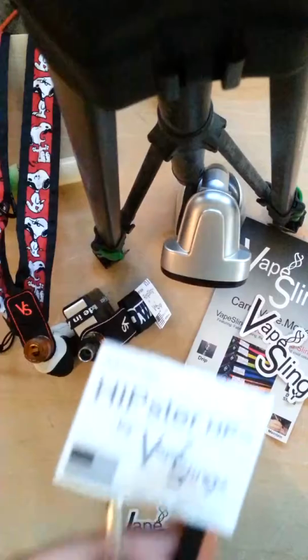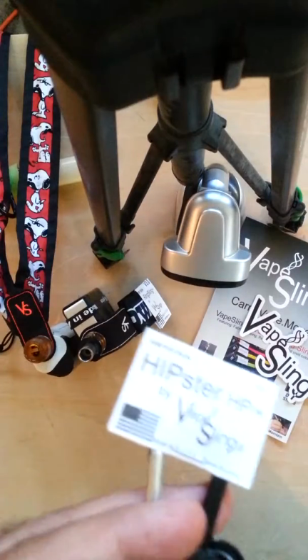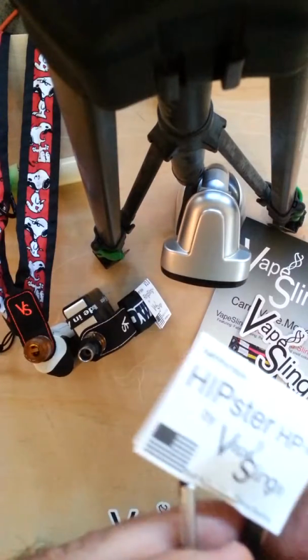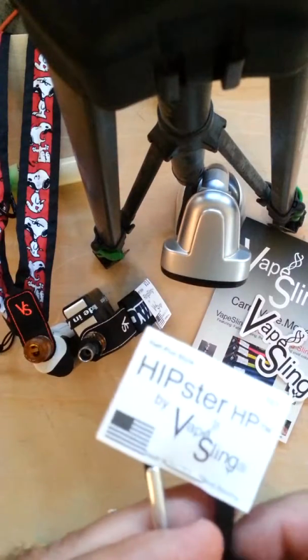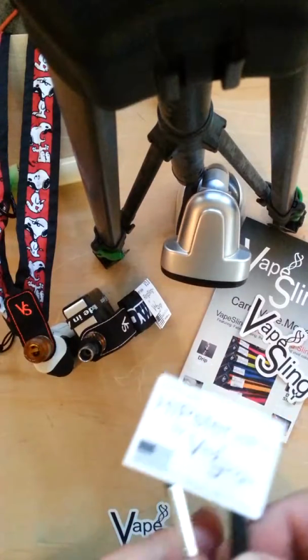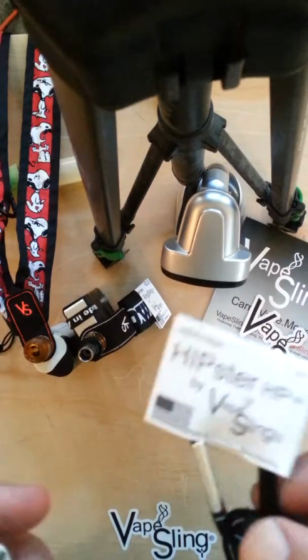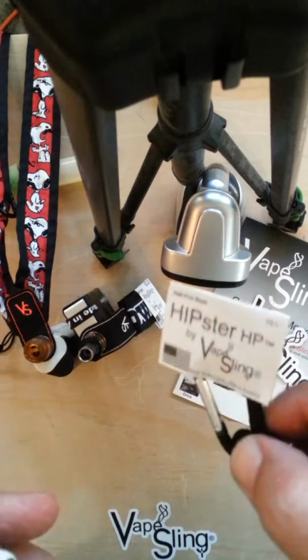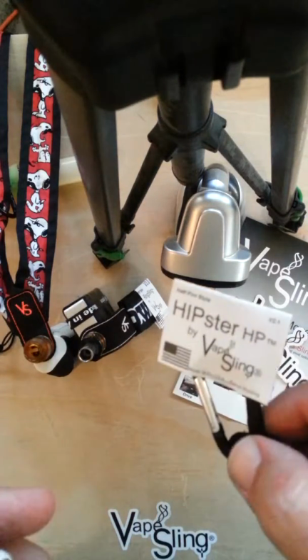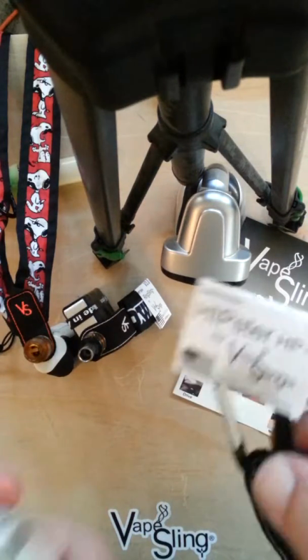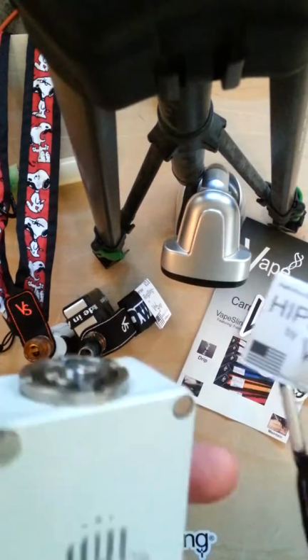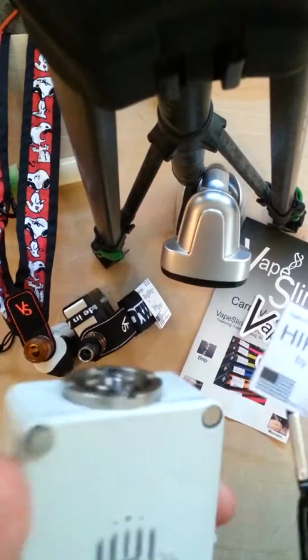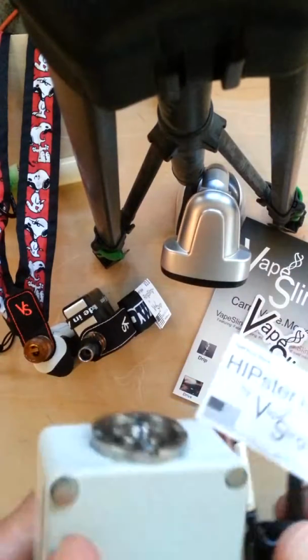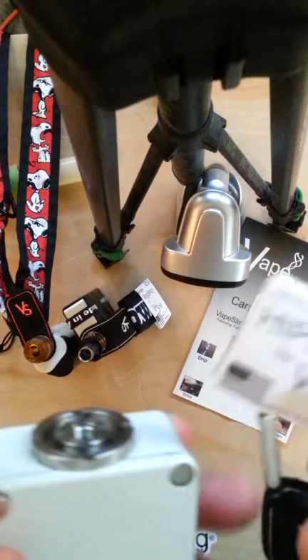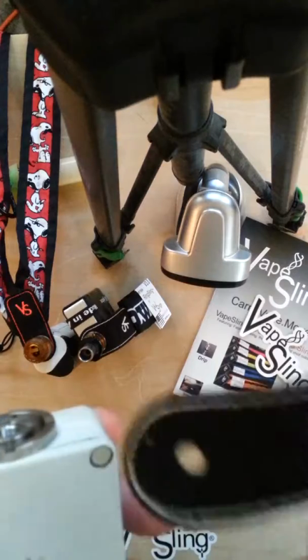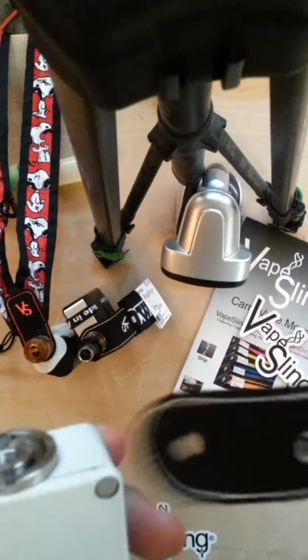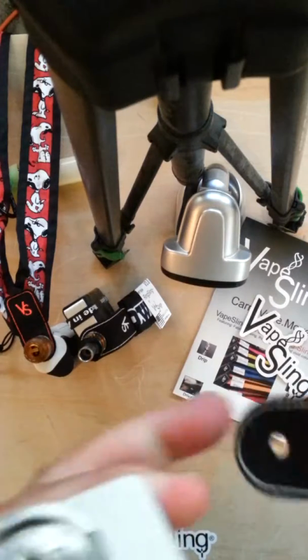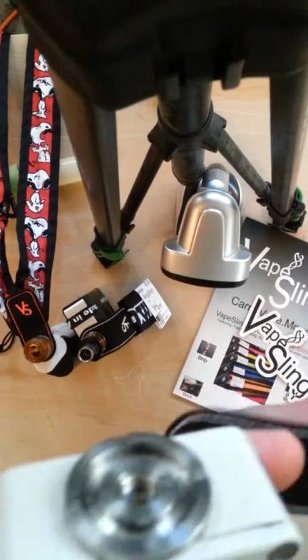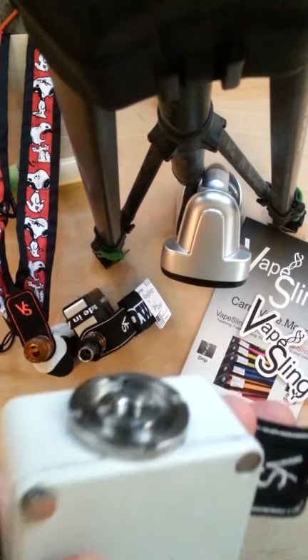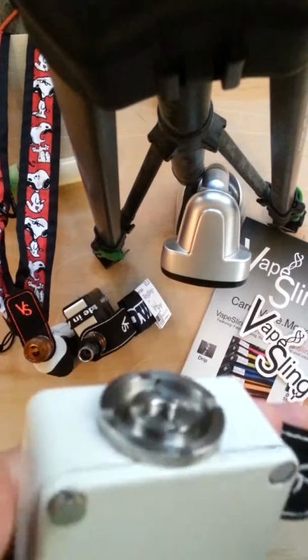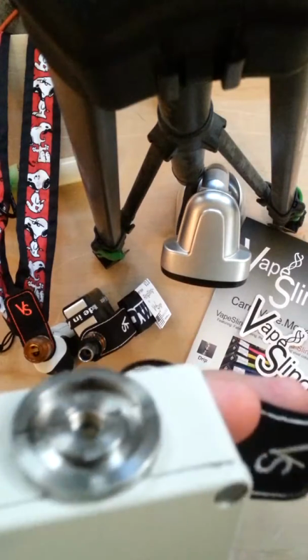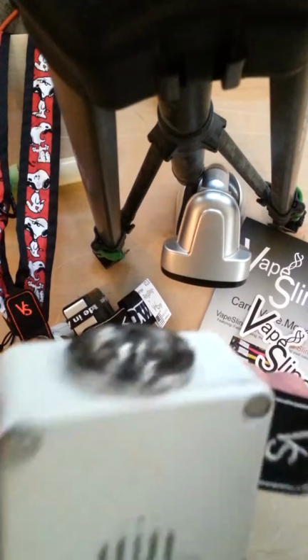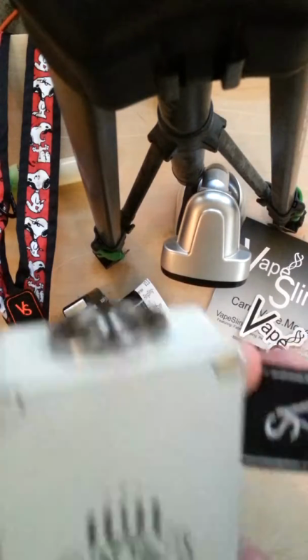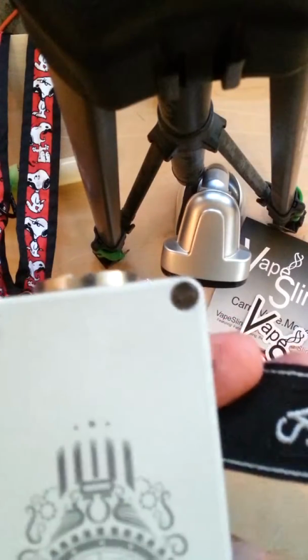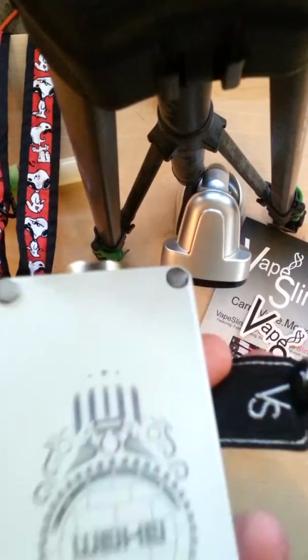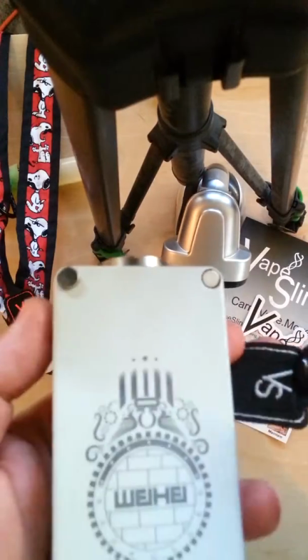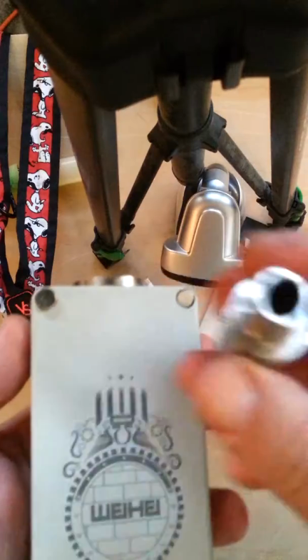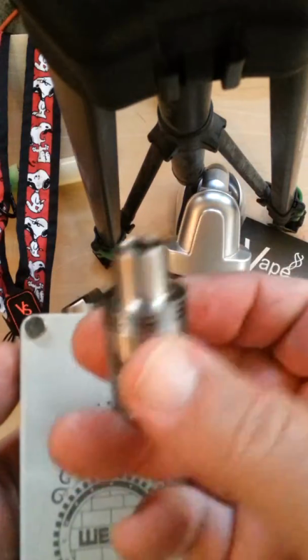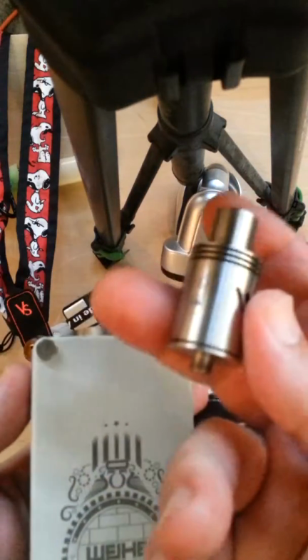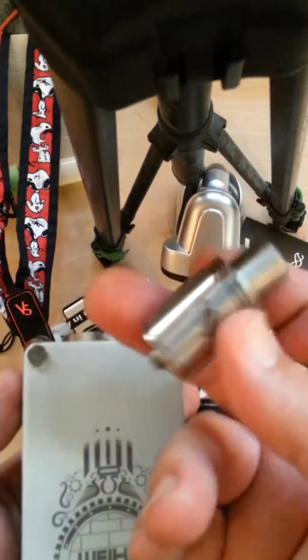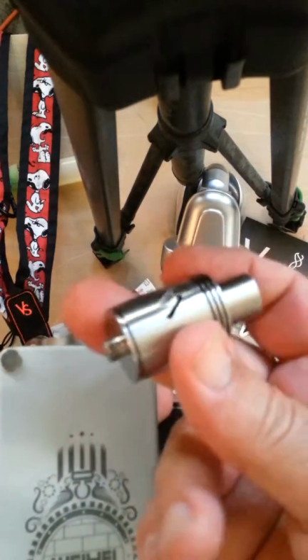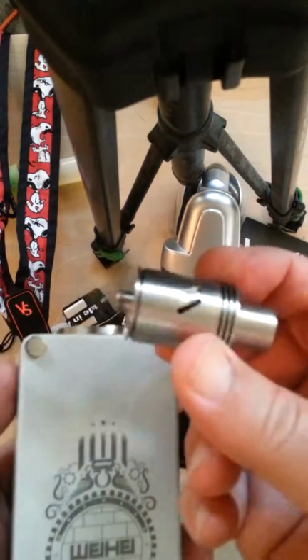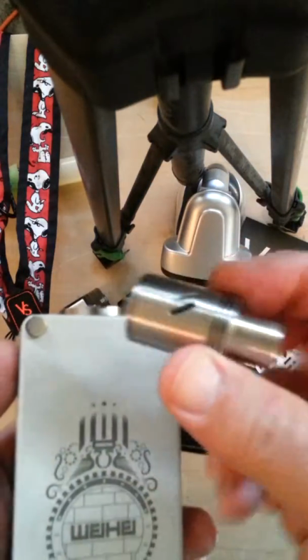Hi folks, JG with Vape Sling here showing you the proper way to install a Vape Sling onto your mod. I'm going to use a Brick House mod and a two-face RDA.